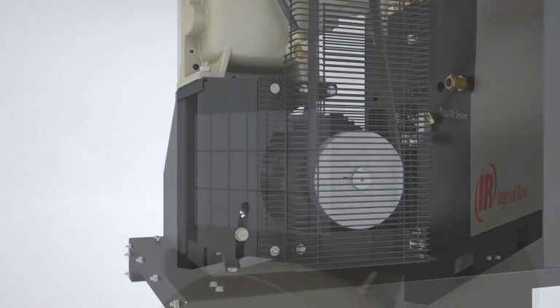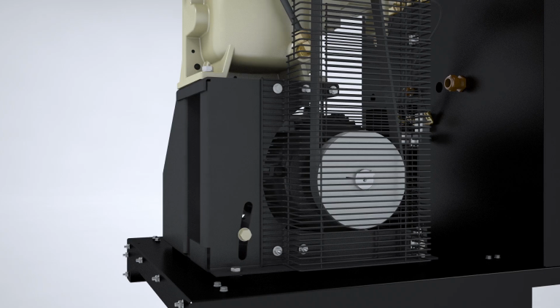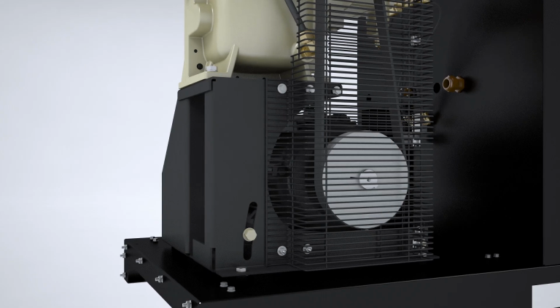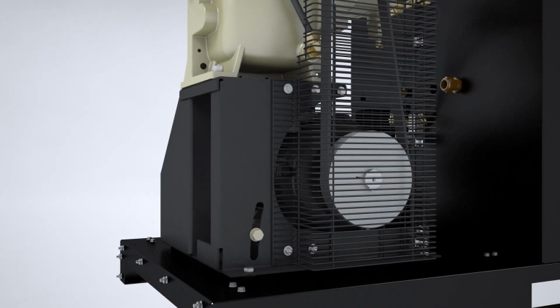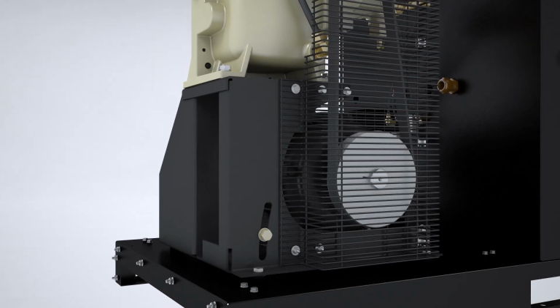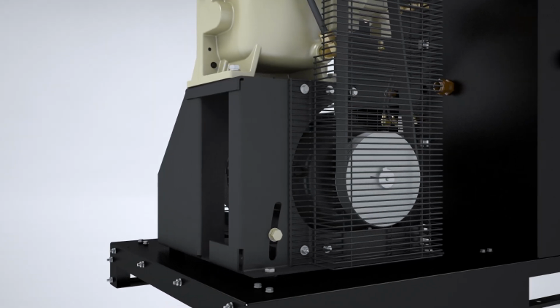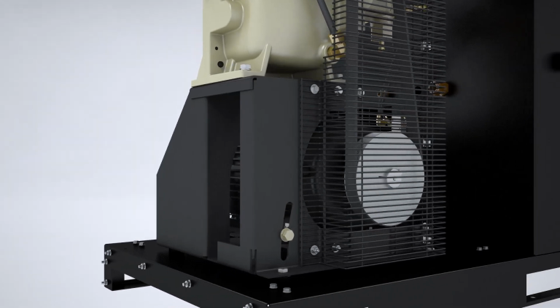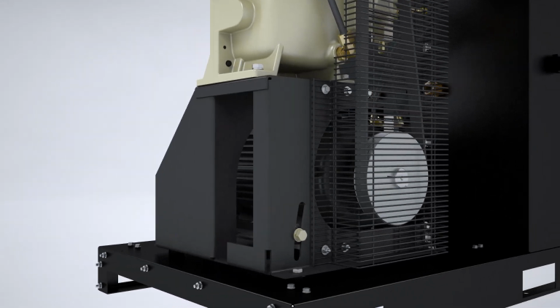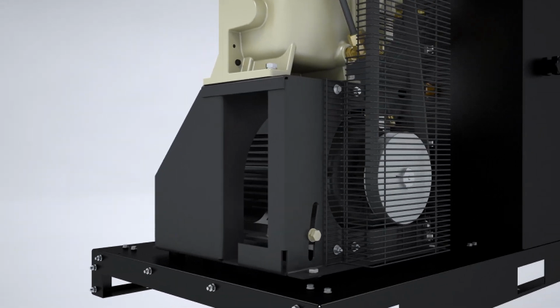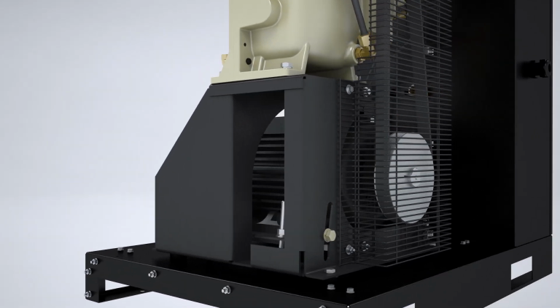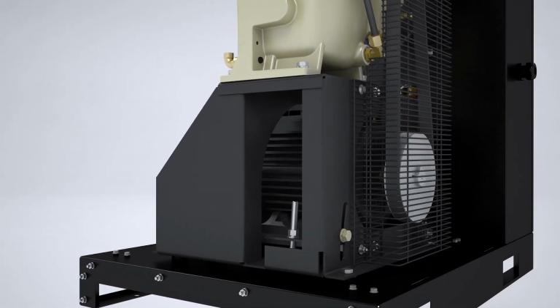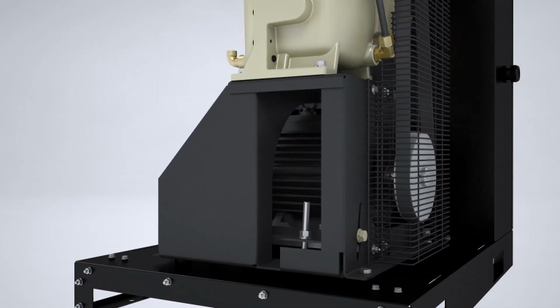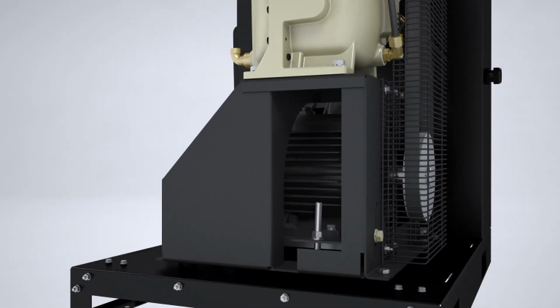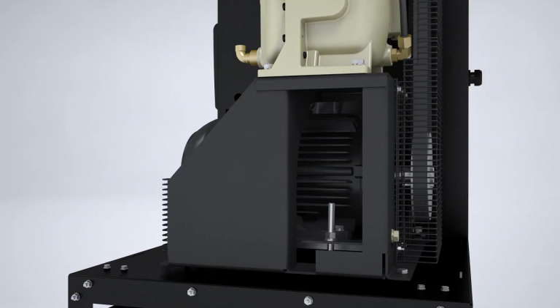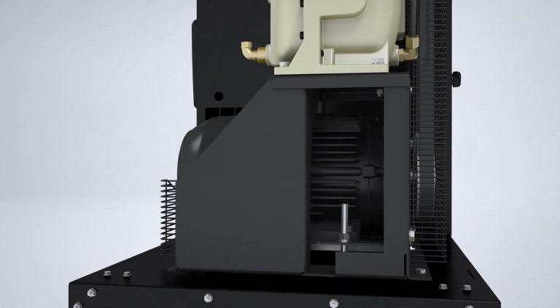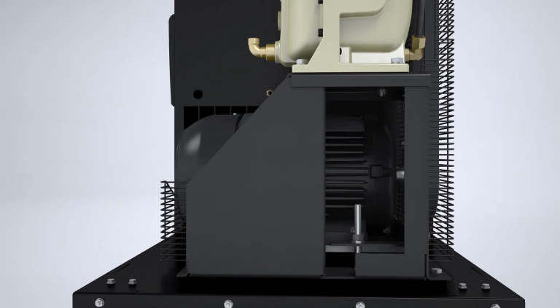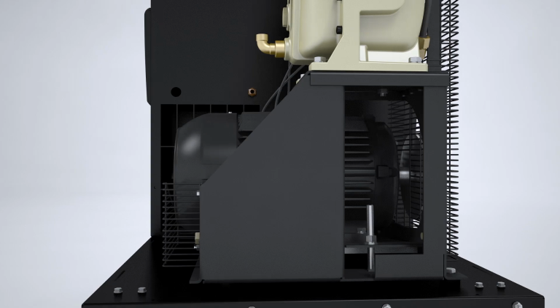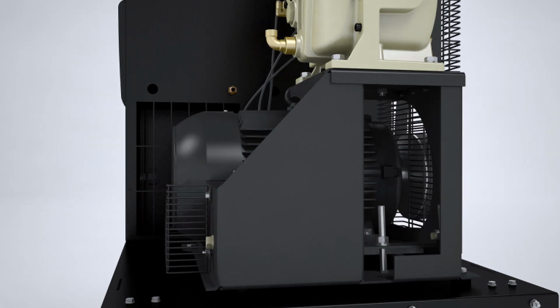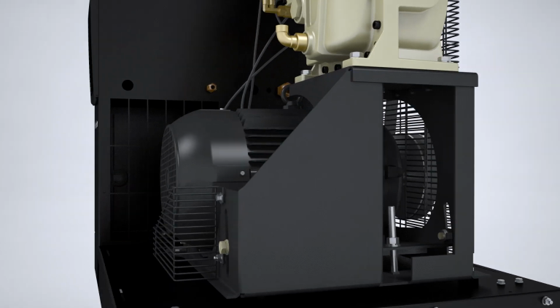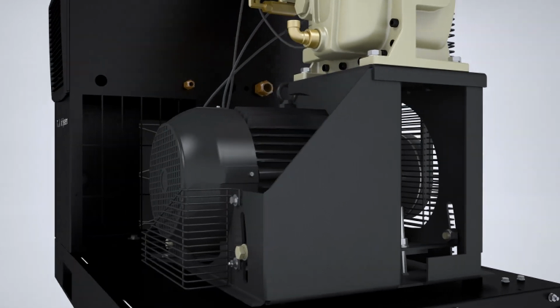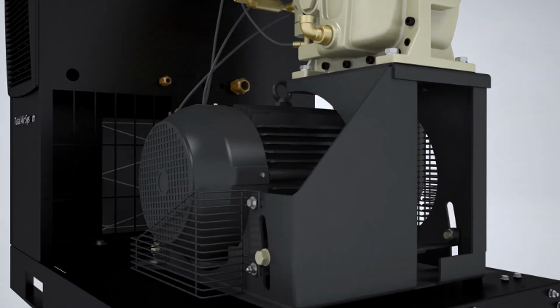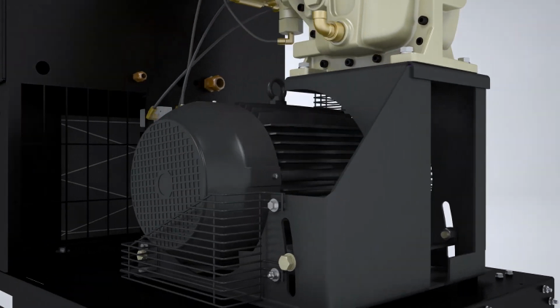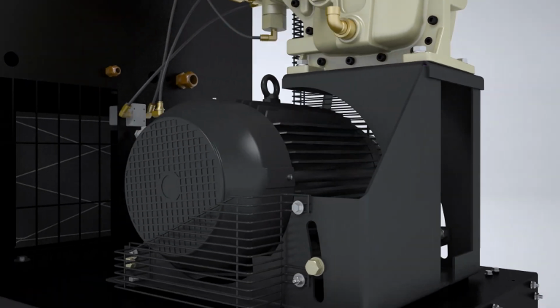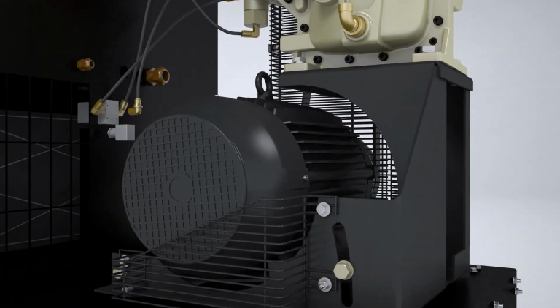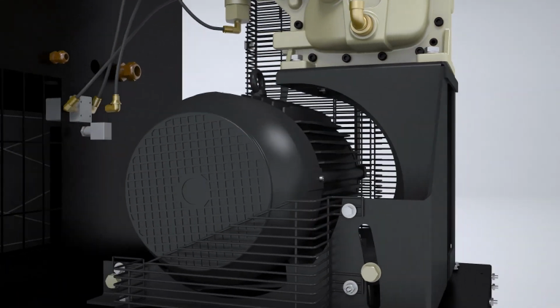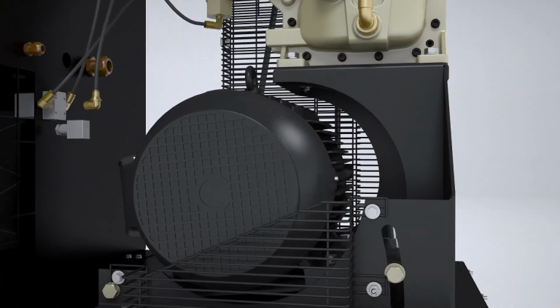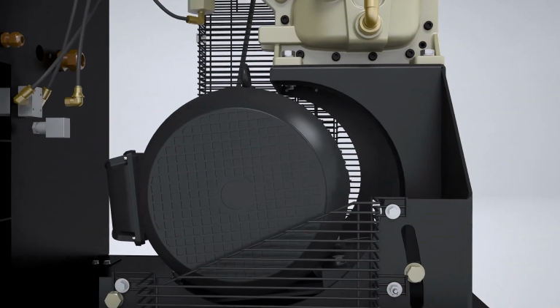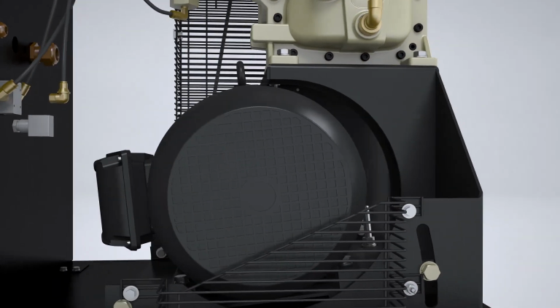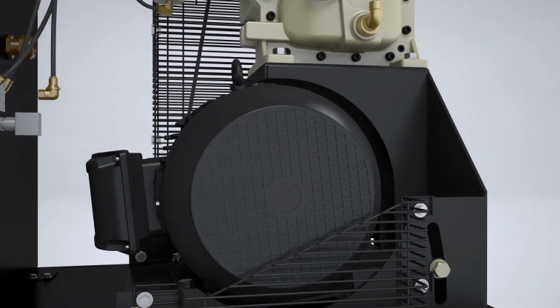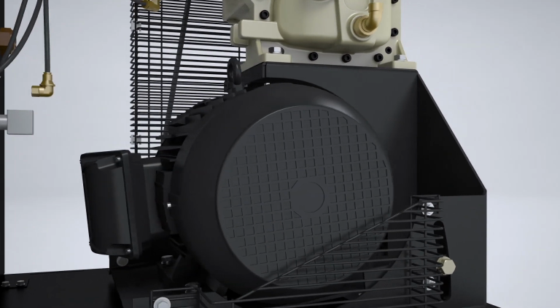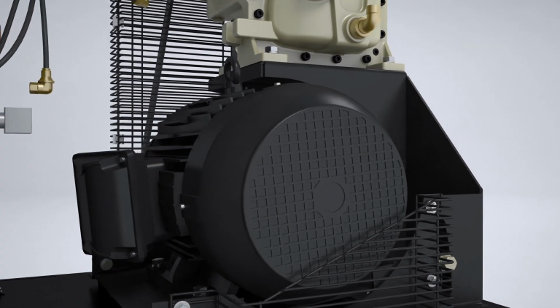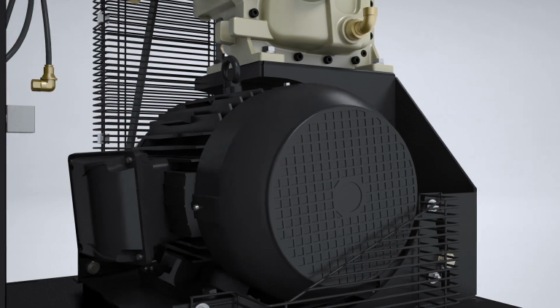Focused on reliability, Ingersoll Rand provides a tri-voltage totally enclosed fan-cooled motor, virtually eliminating guesswork when applying to harsh environments or varying power supplies.